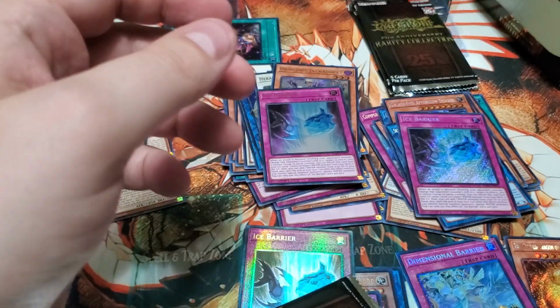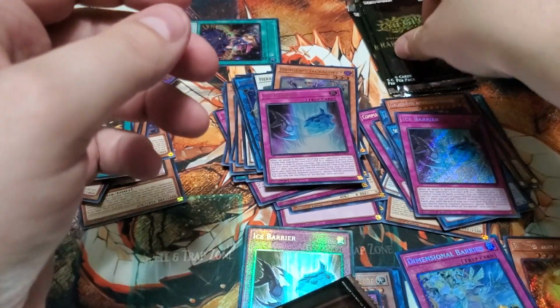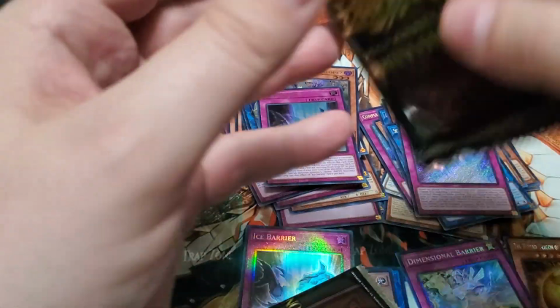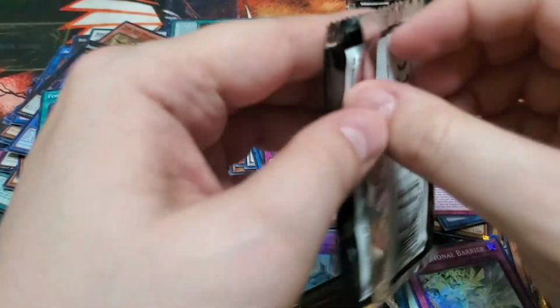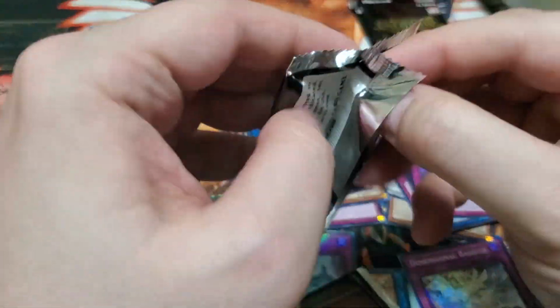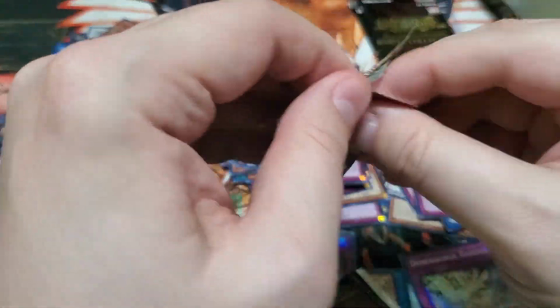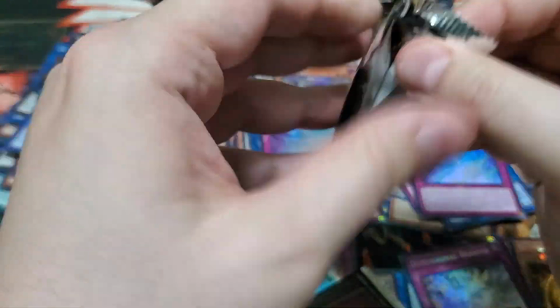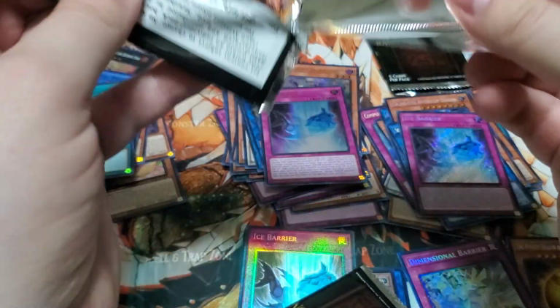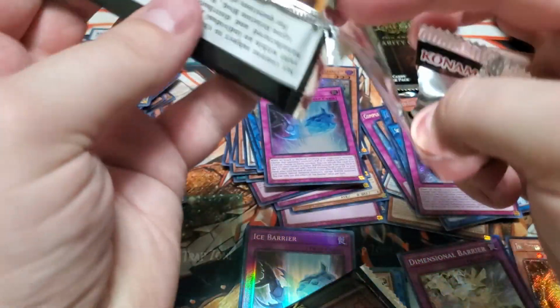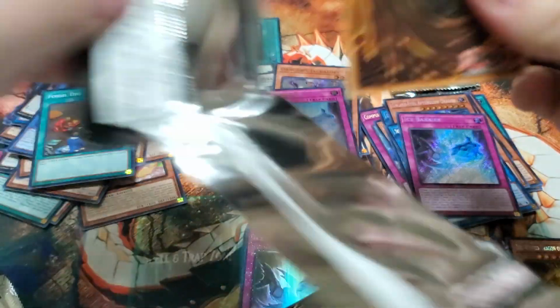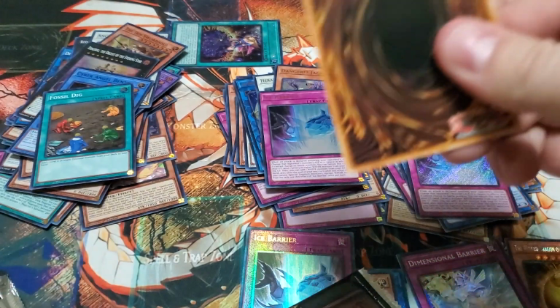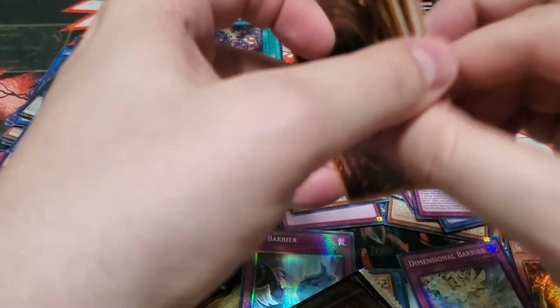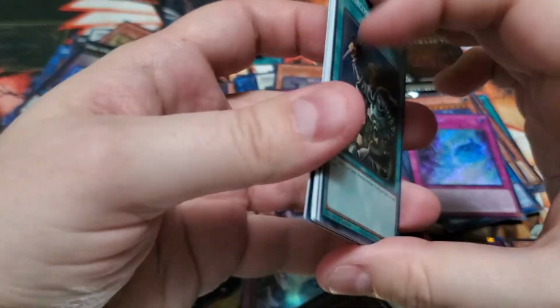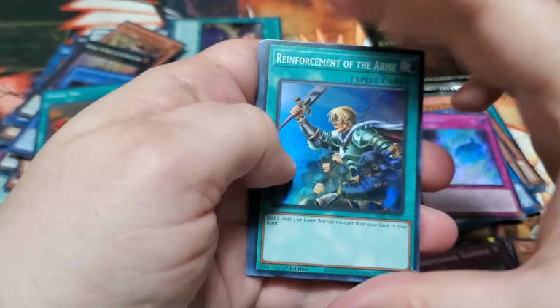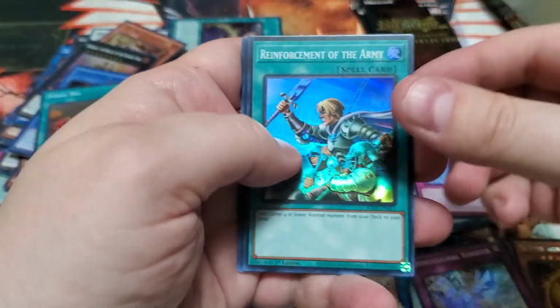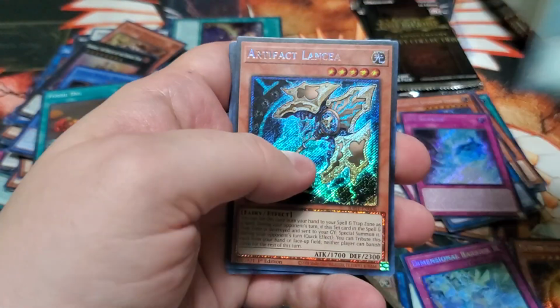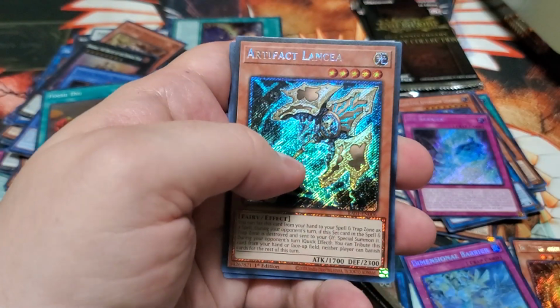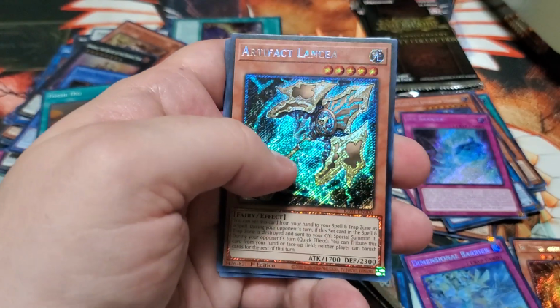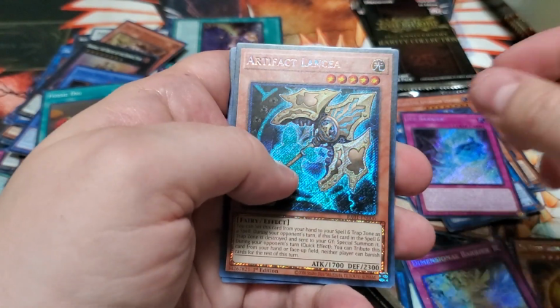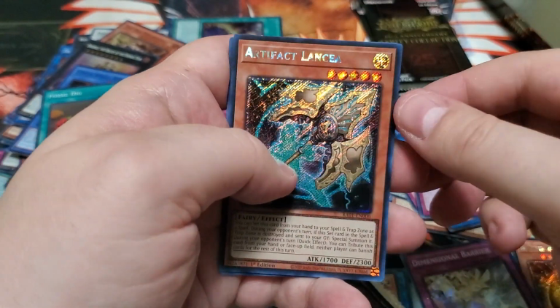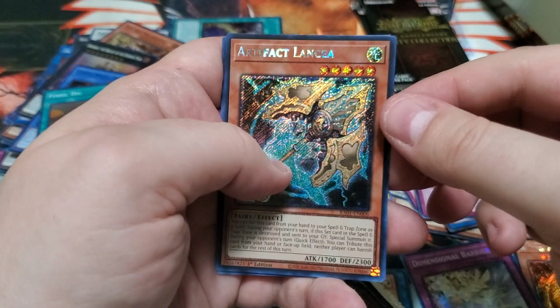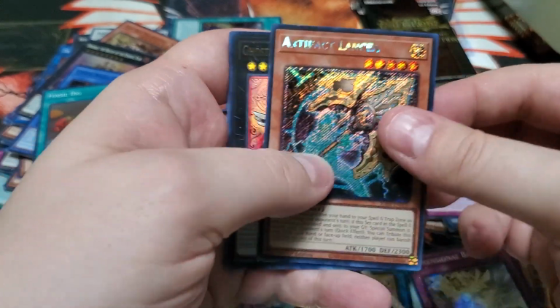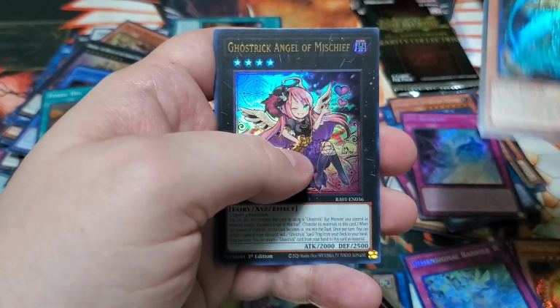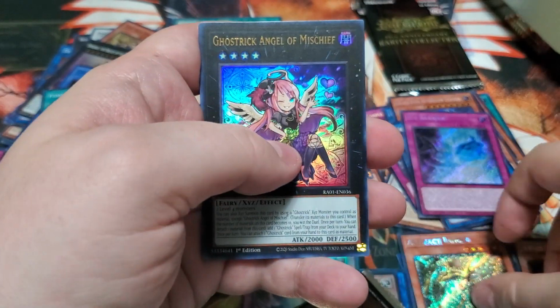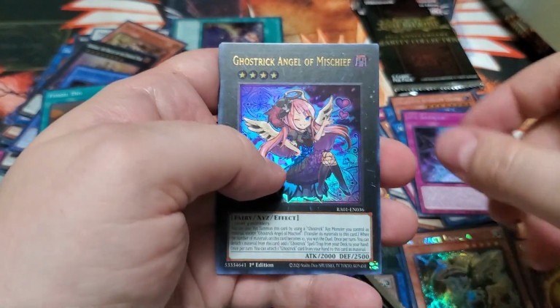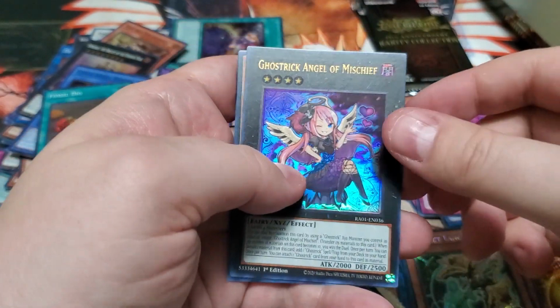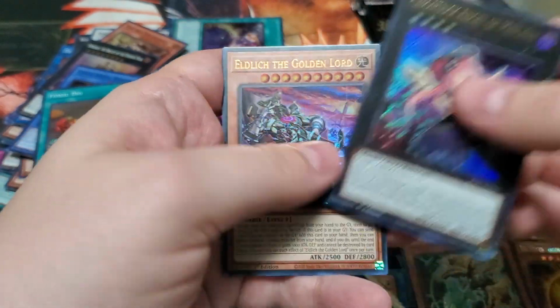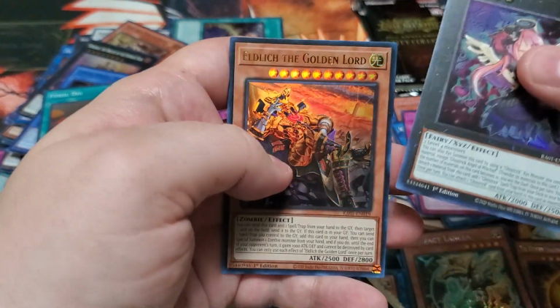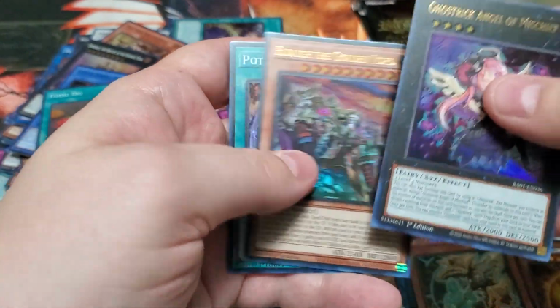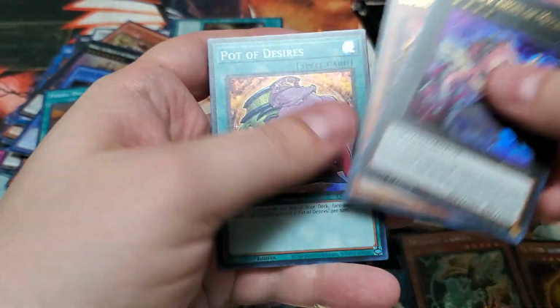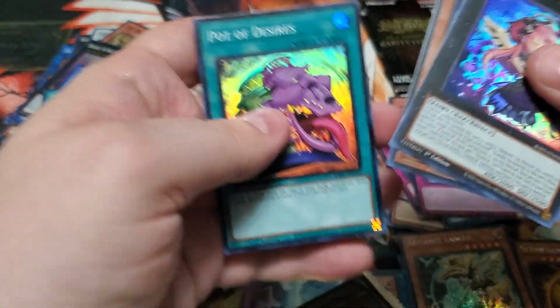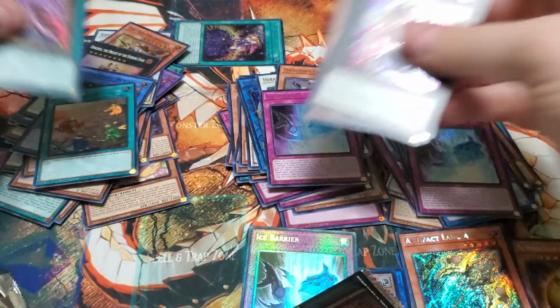Goodness gracious. All right — First of the Army, Platinum Secret, Artifact Lancia, Angel of Mischief, Eldlitch, and Pot of Desires.